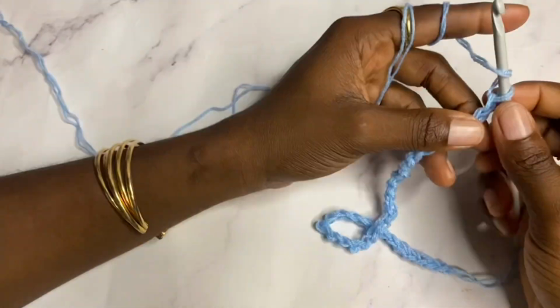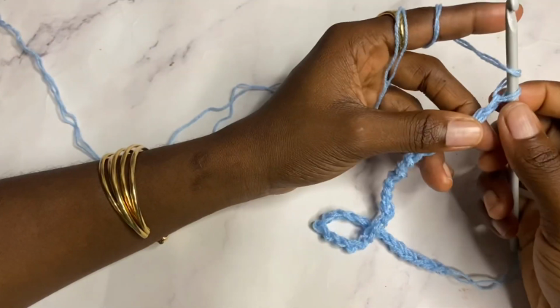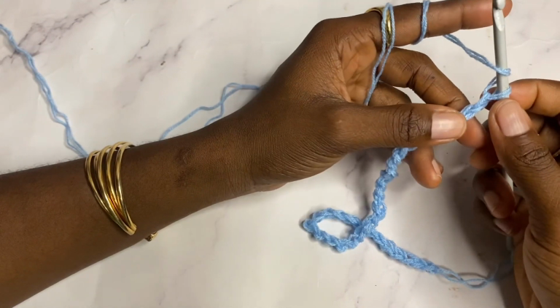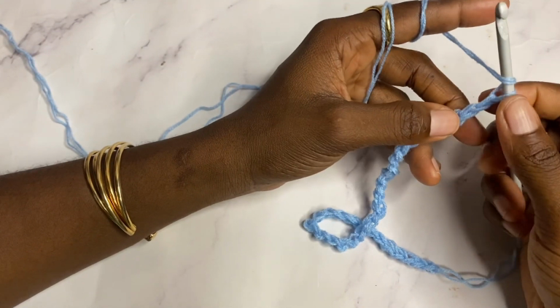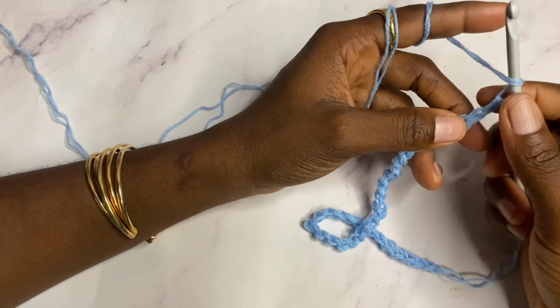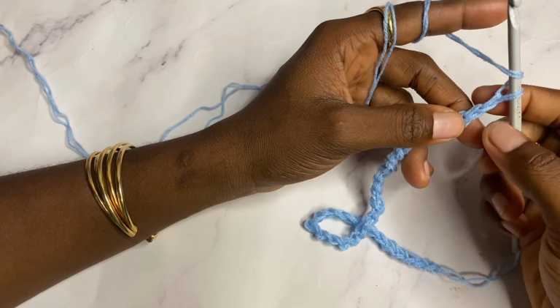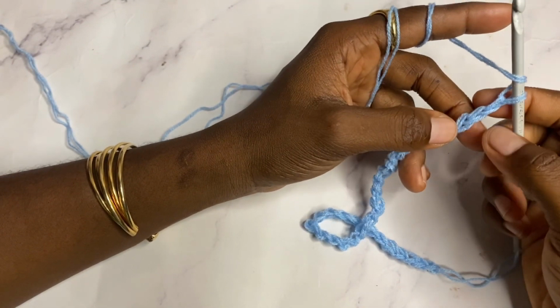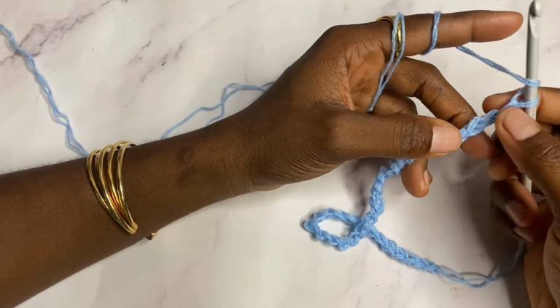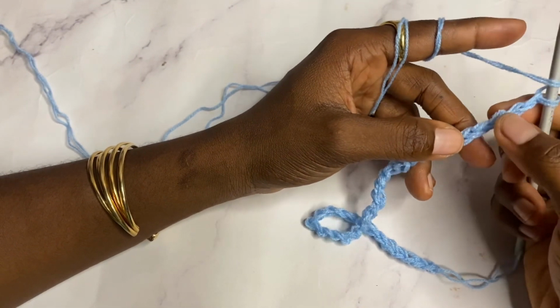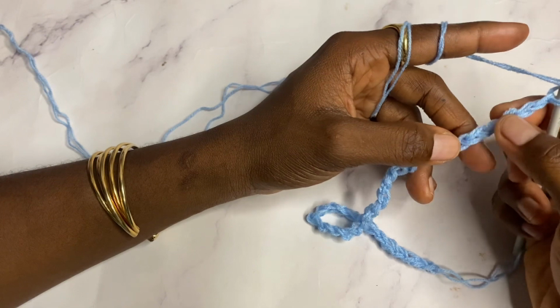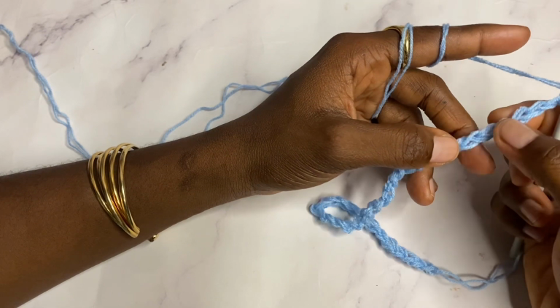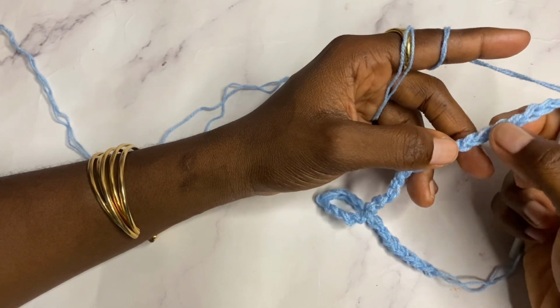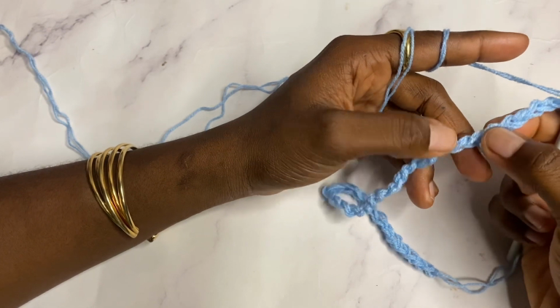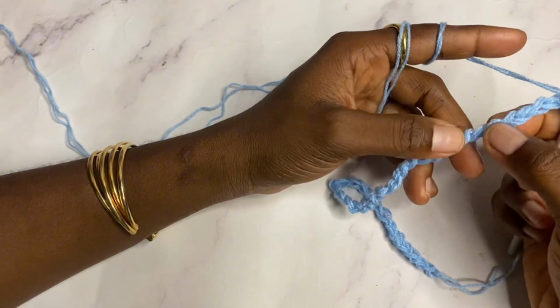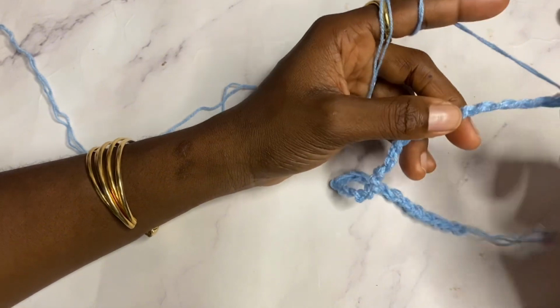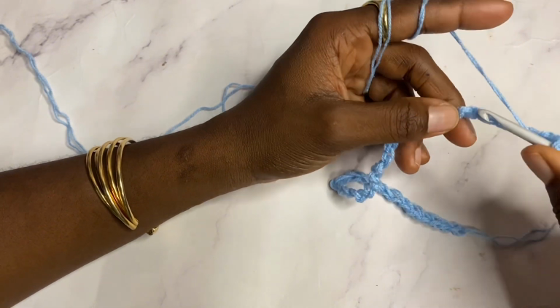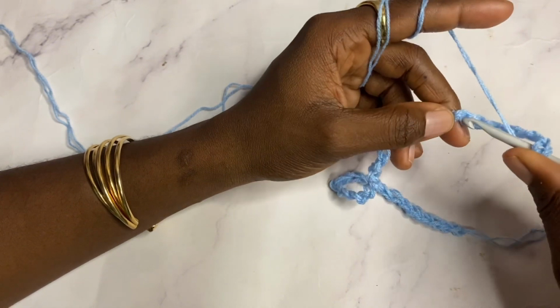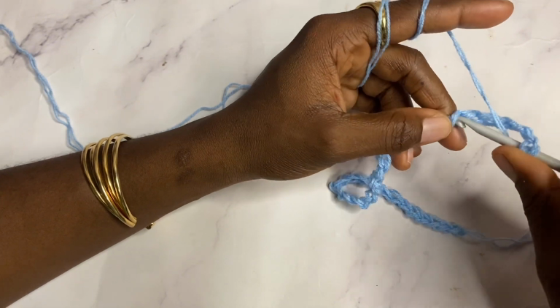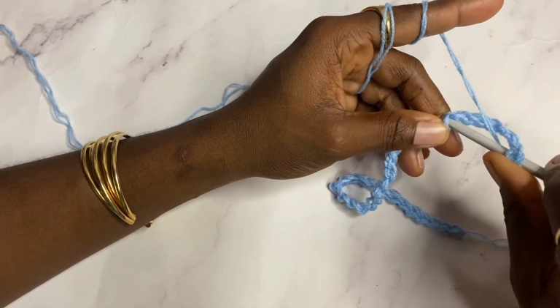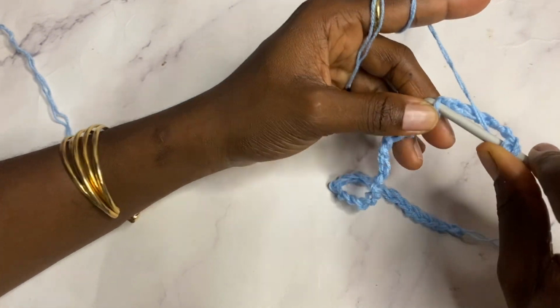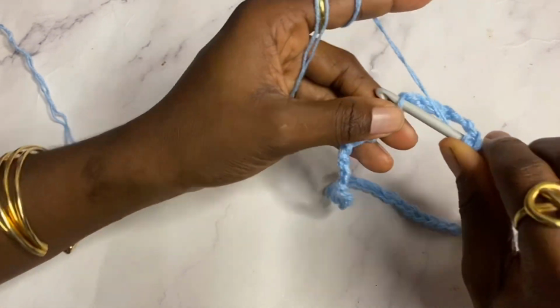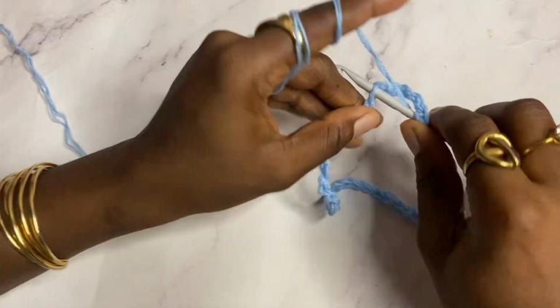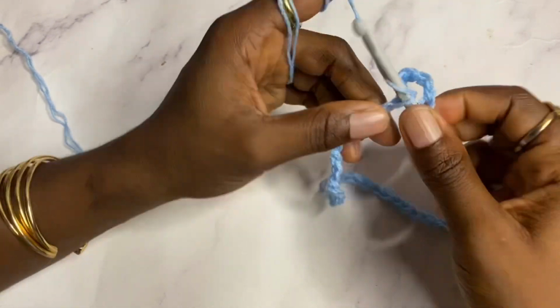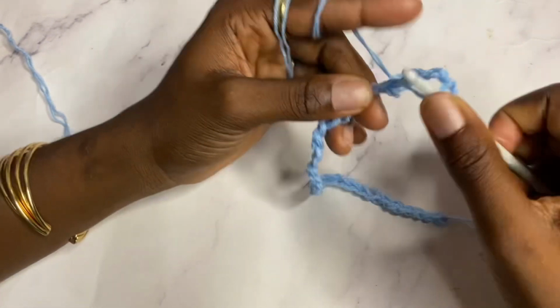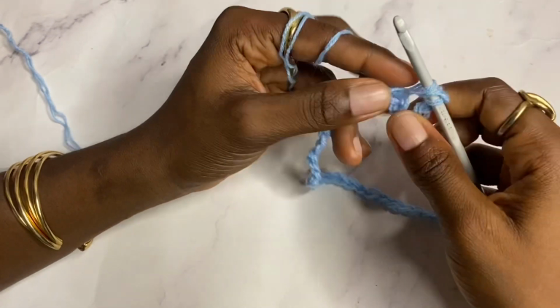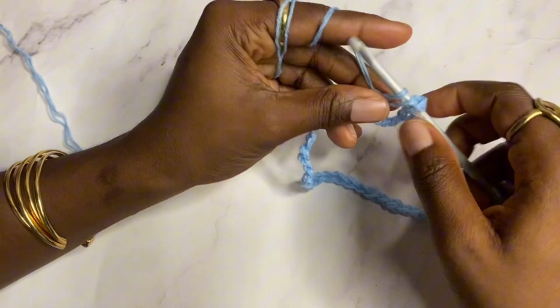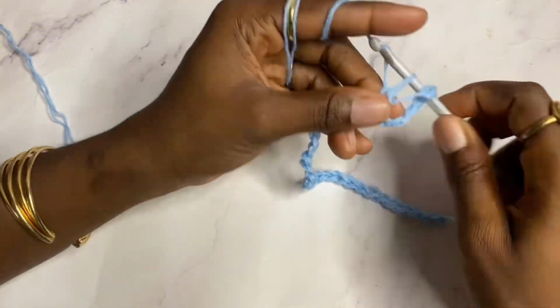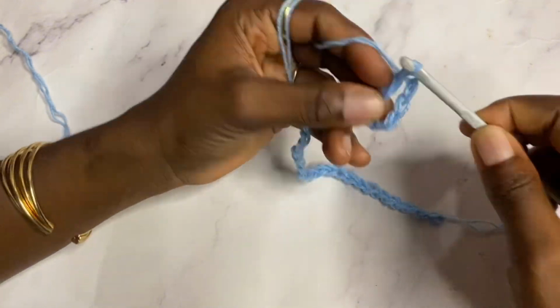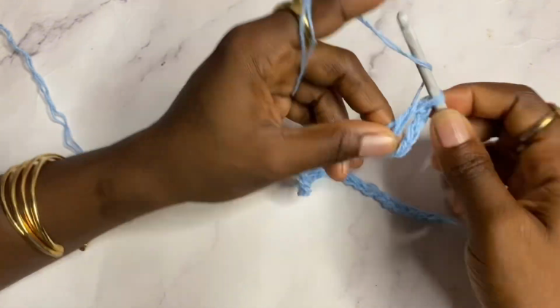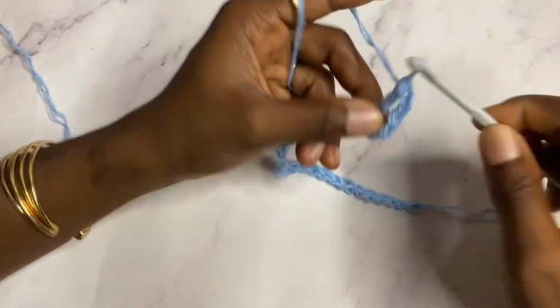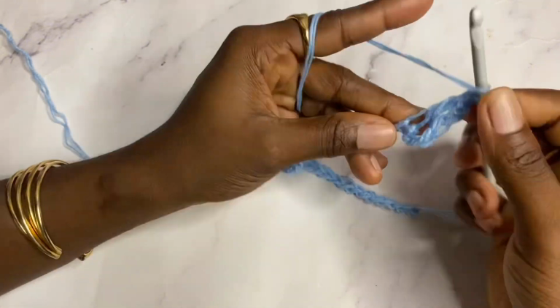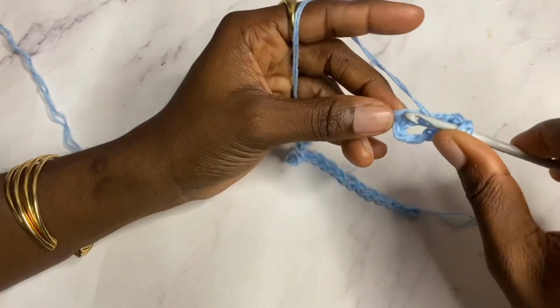To start row one, work a shell in the seventh chain from the hook. This is the seventh chain from the hook, and I do a shell which is two double crochets, chain one, two double crochets.